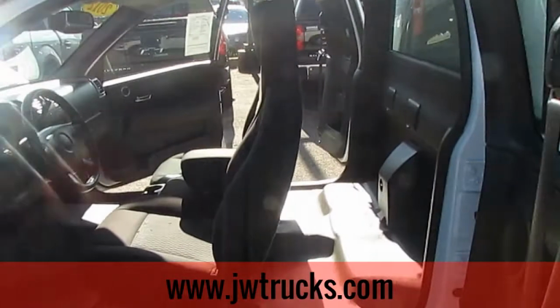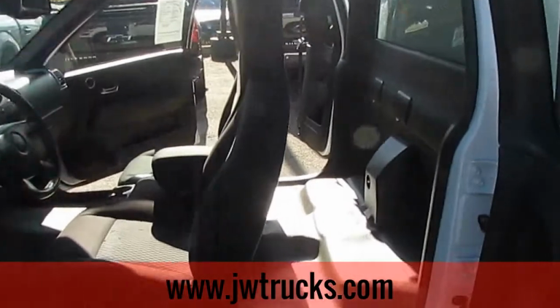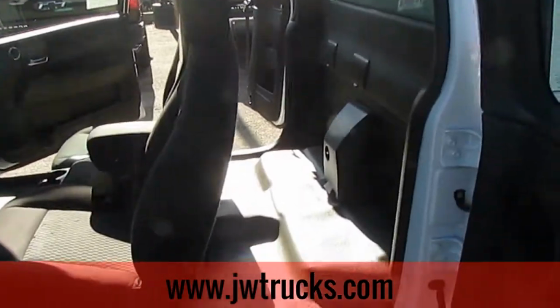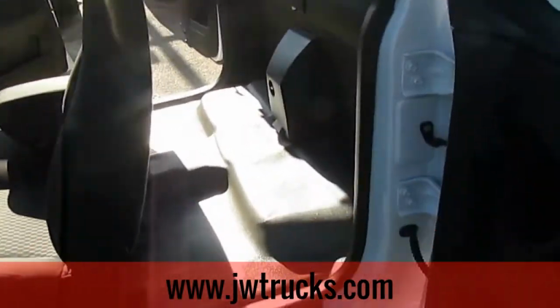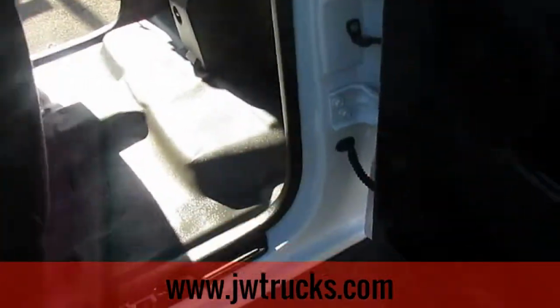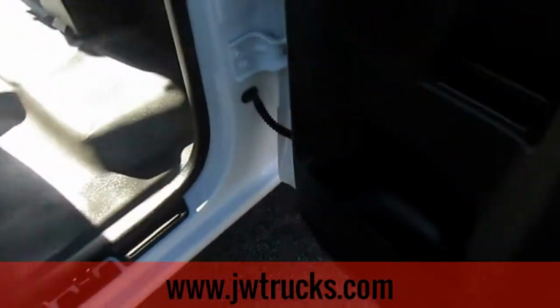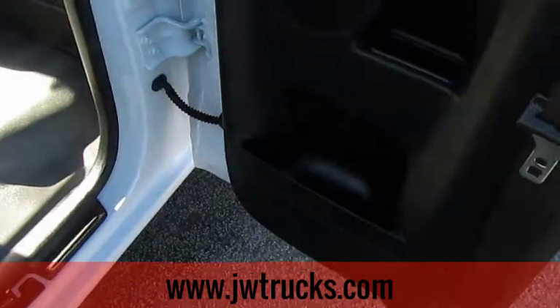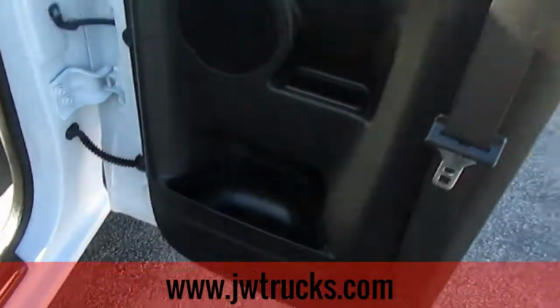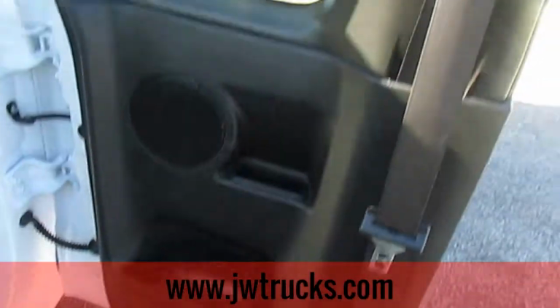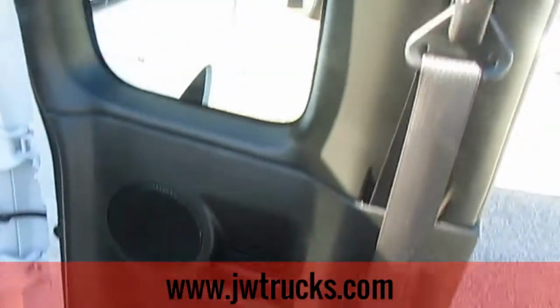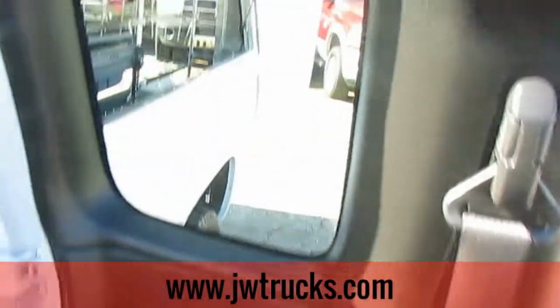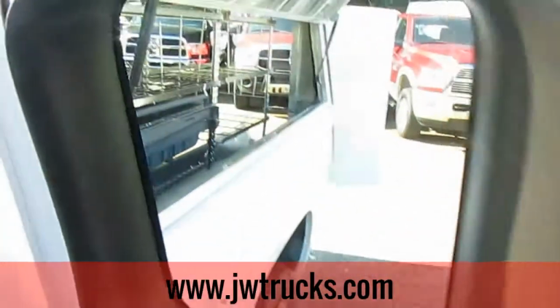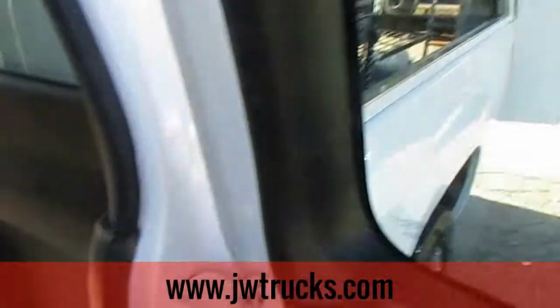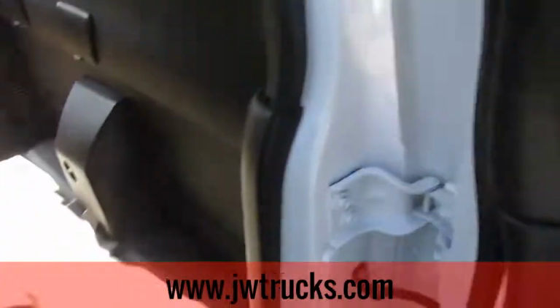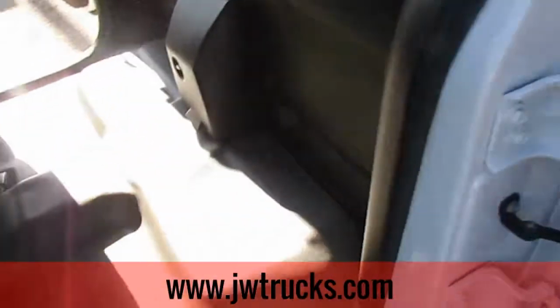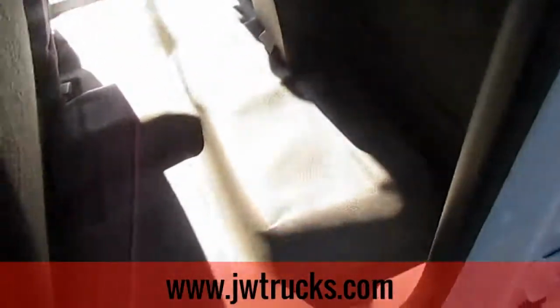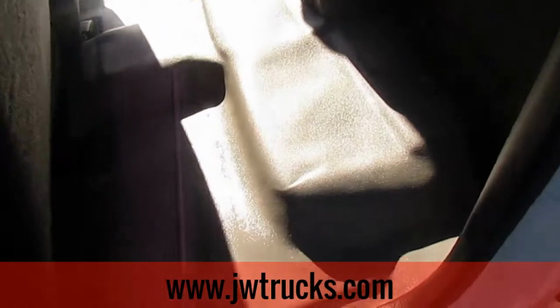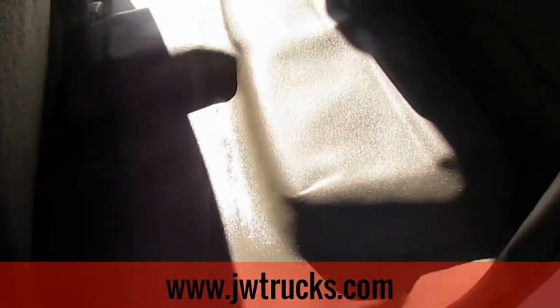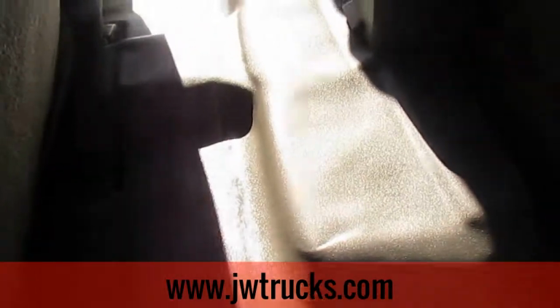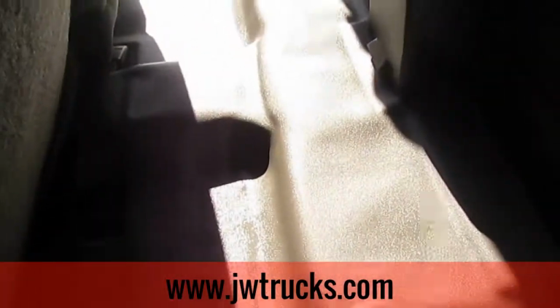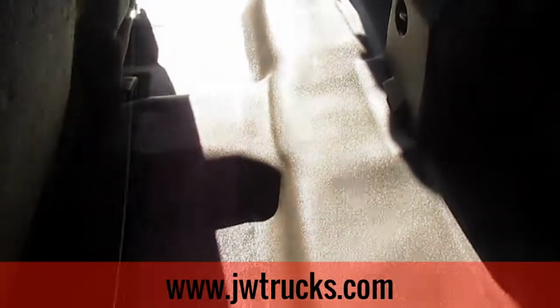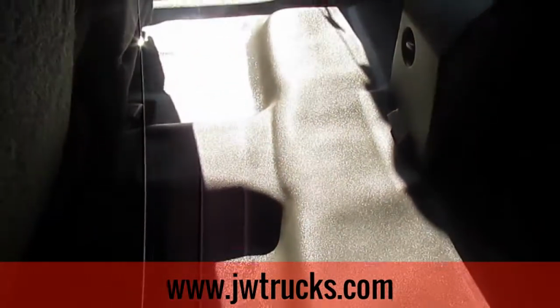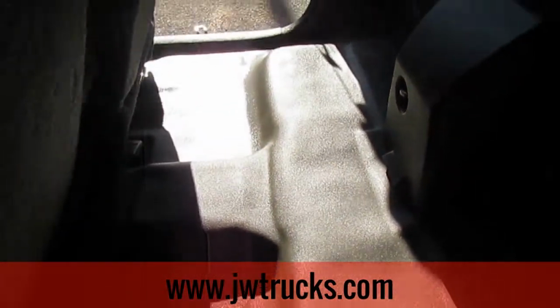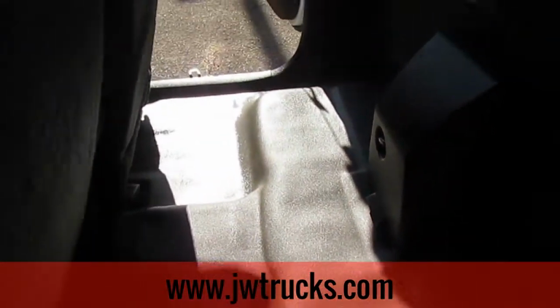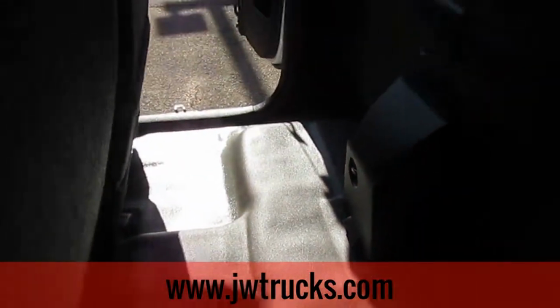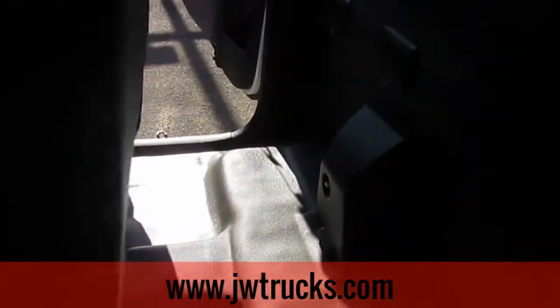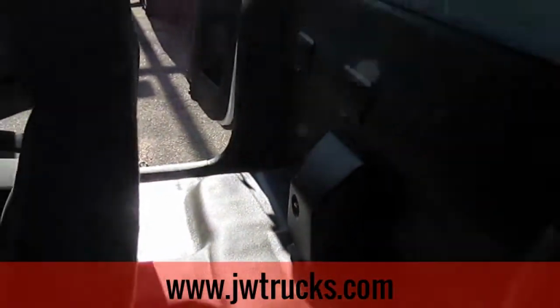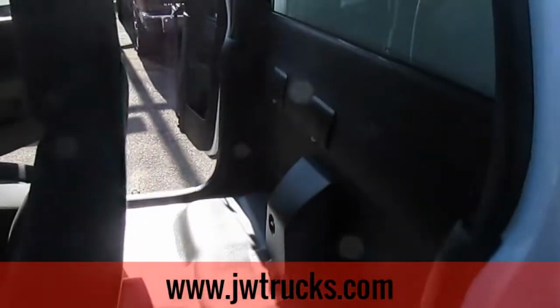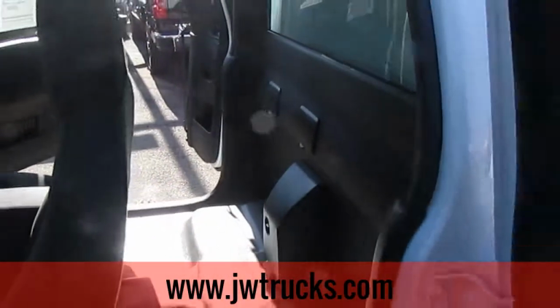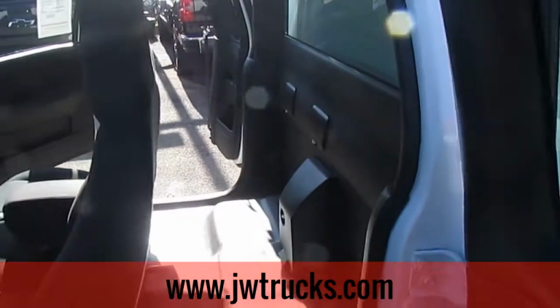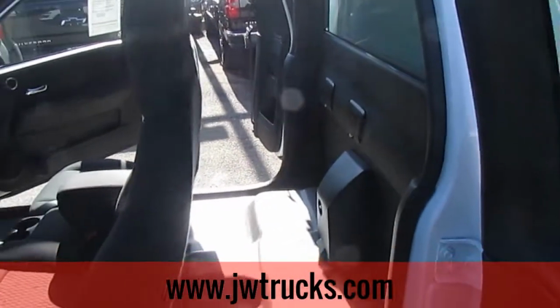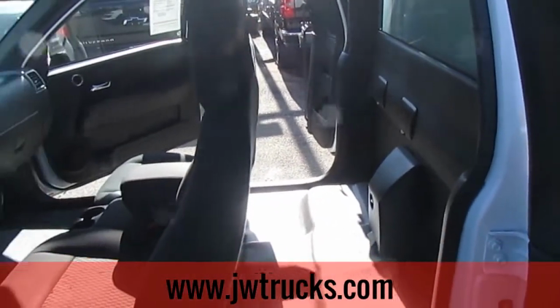We'll start off with the back. It does have black doors, interior doors, and gray vinyl flooring. This truck has just been detailed so it looks brand new.